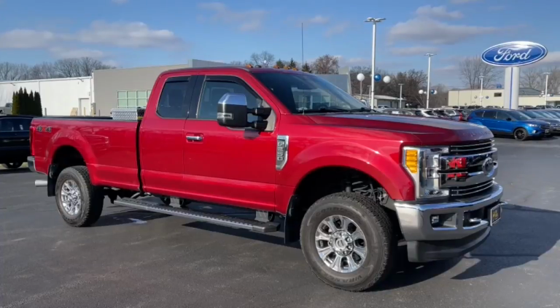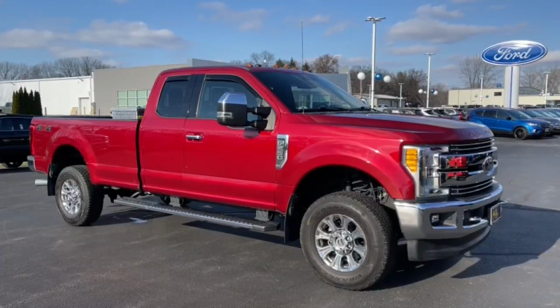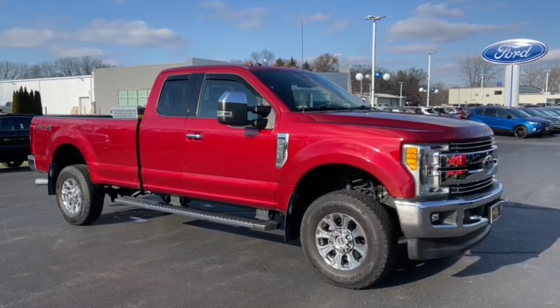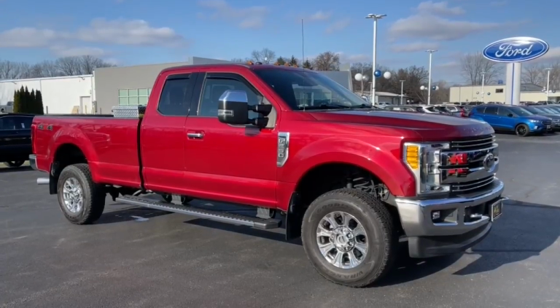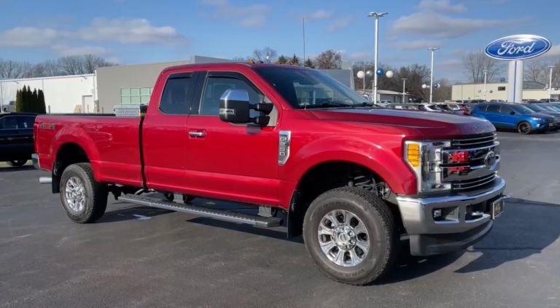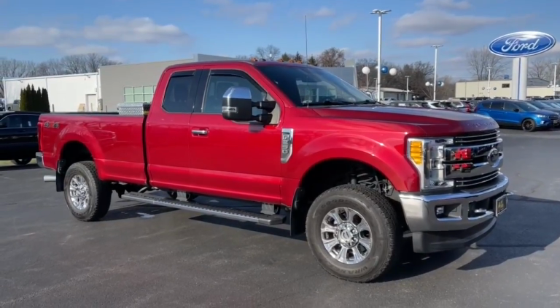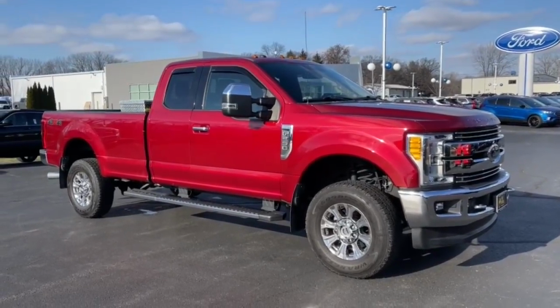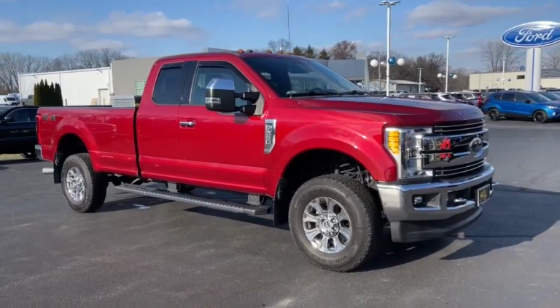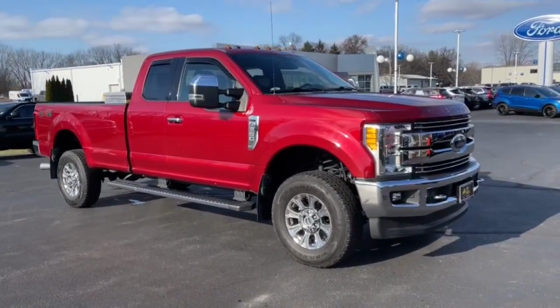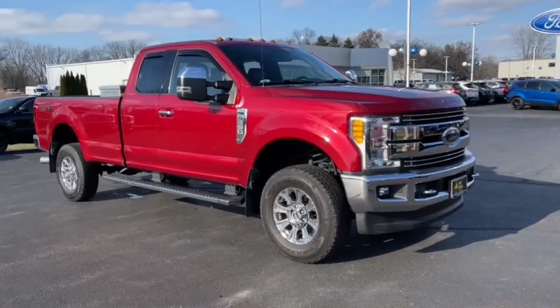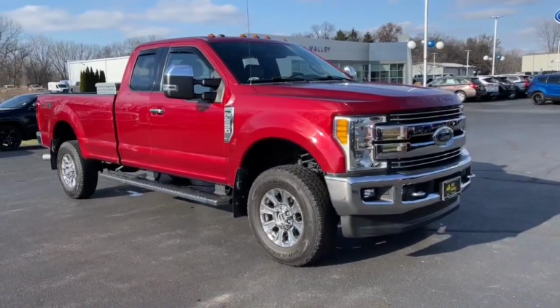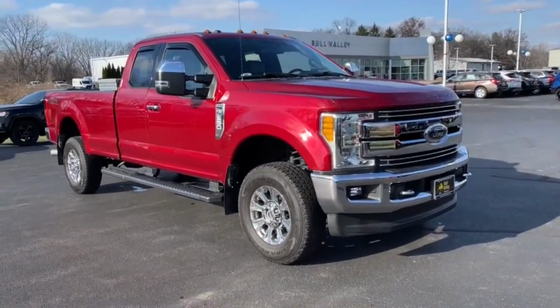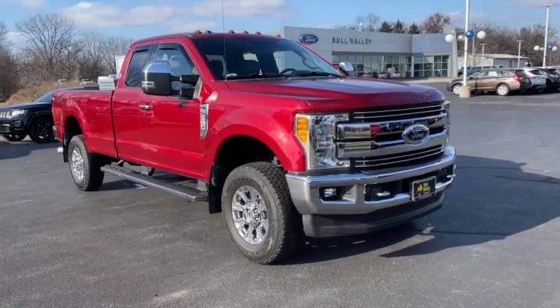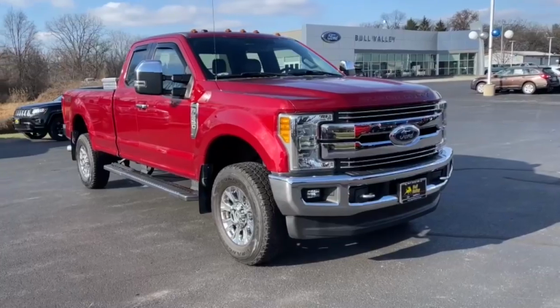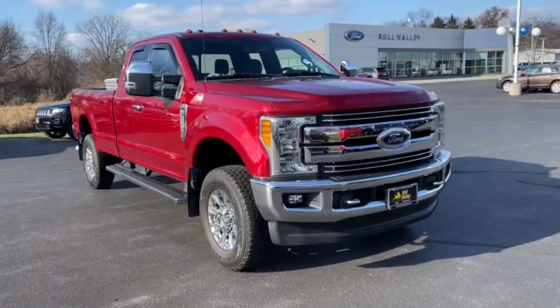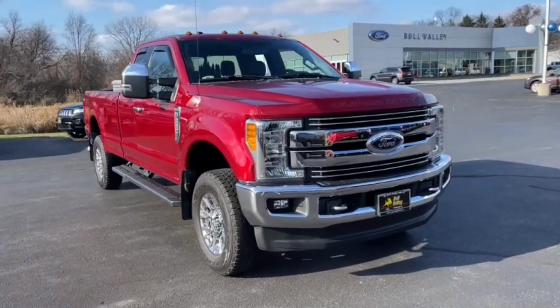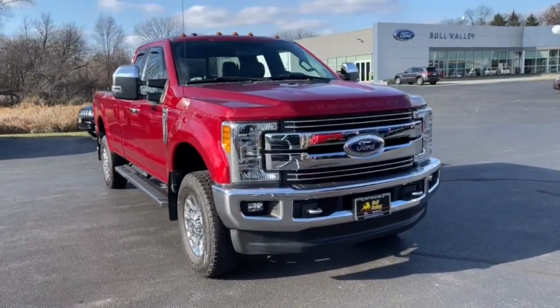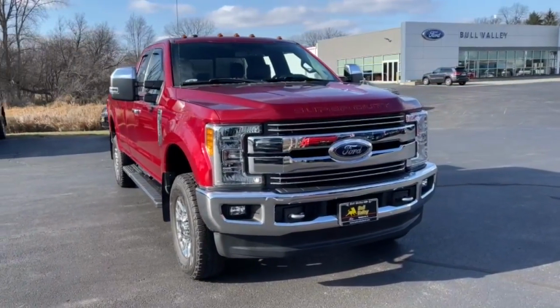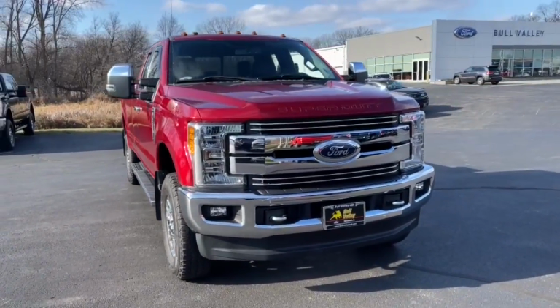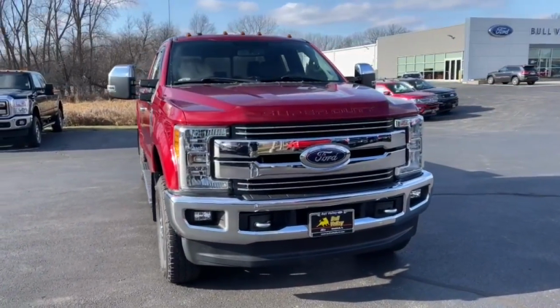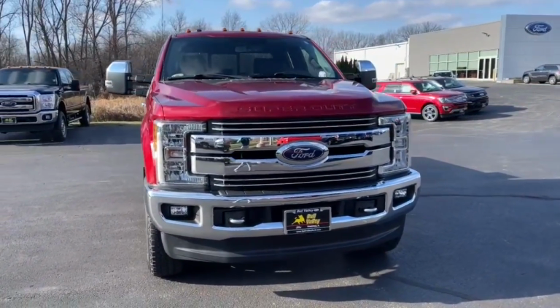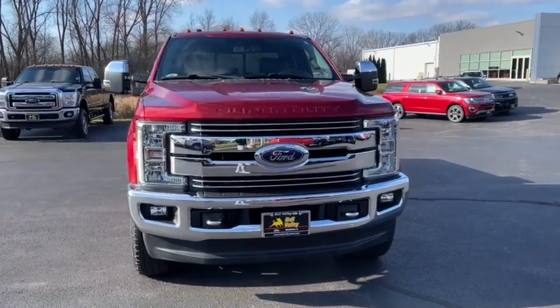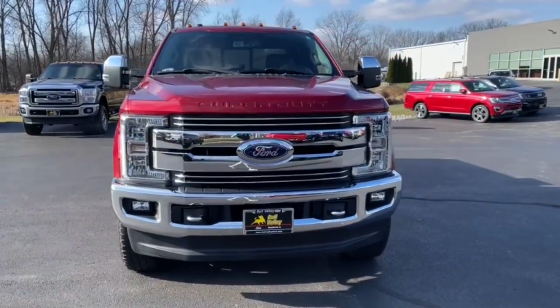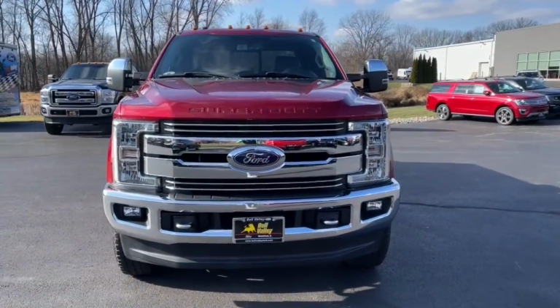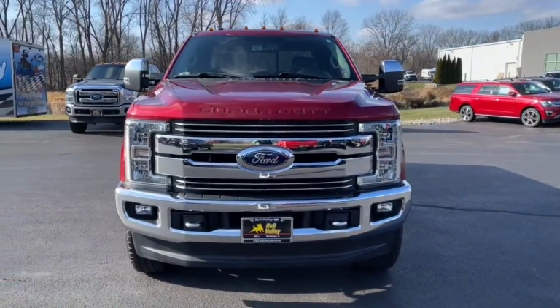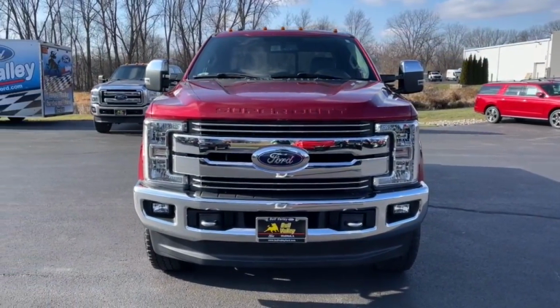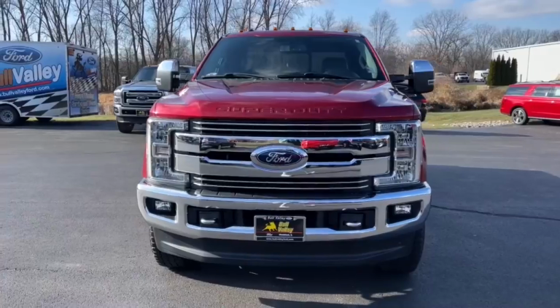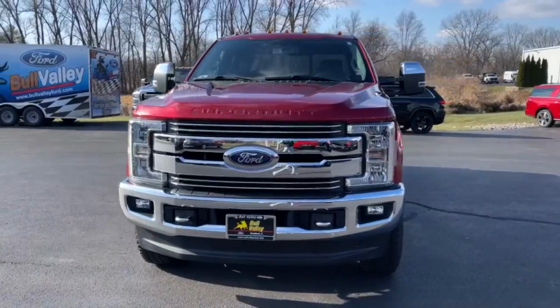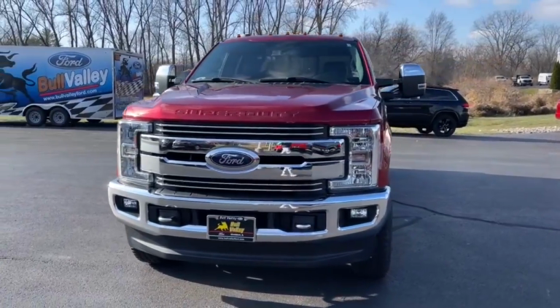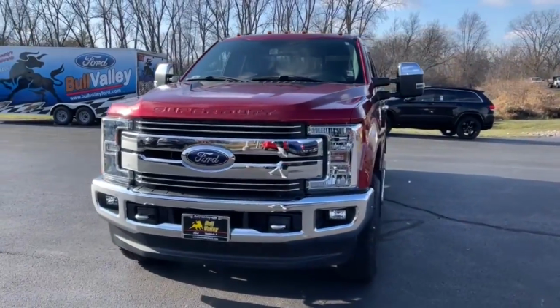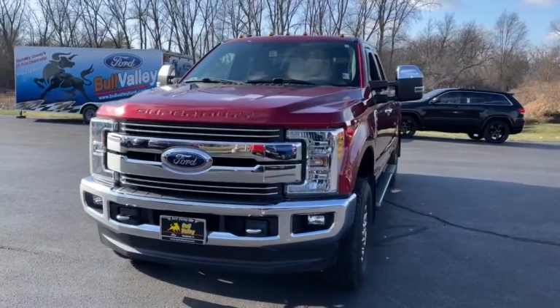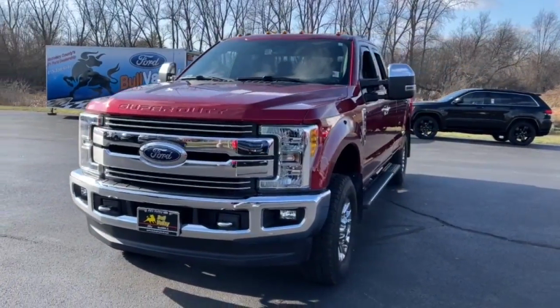Get a feel for the 2017 Ford F-250. This vehicle is an outstanding buy with fewer than 20,000 miles on the odometer. Get the full-size pickup you can count on.